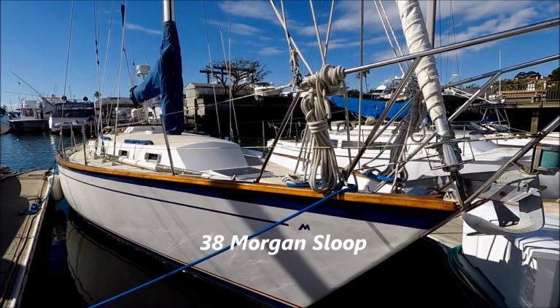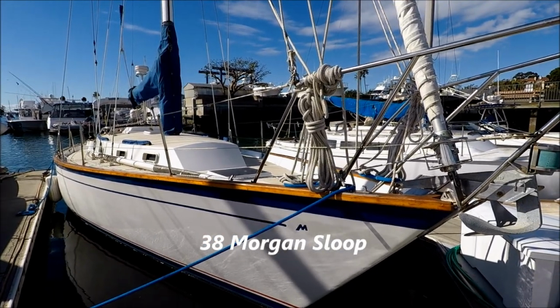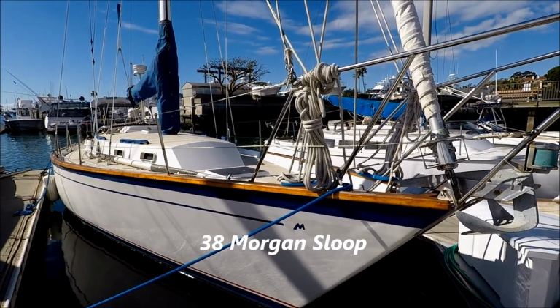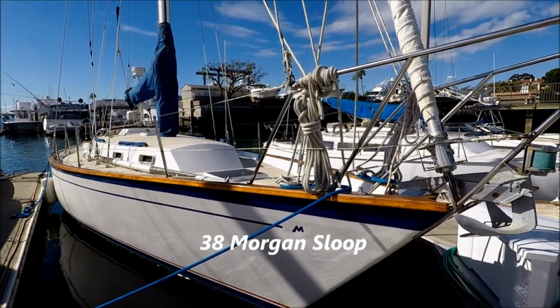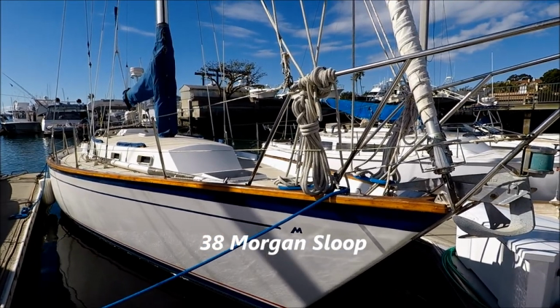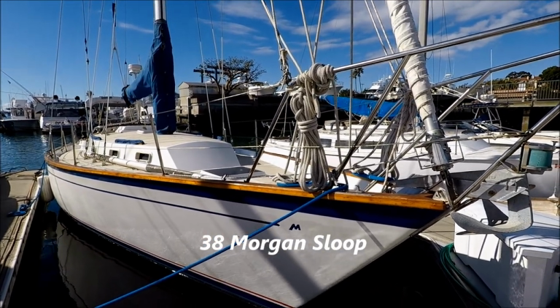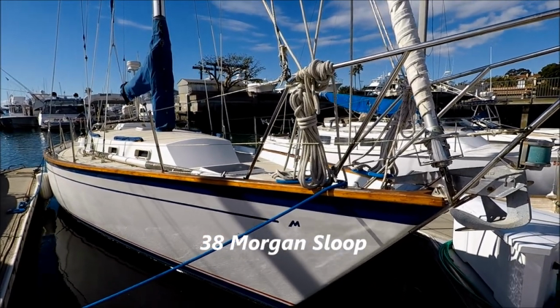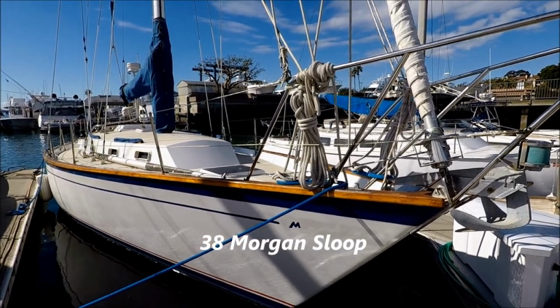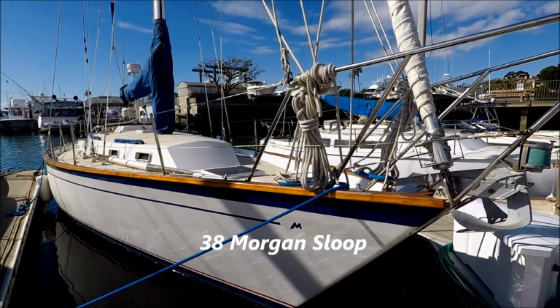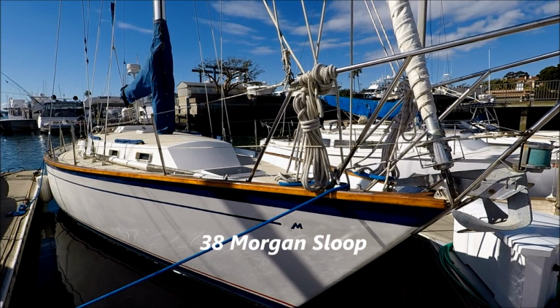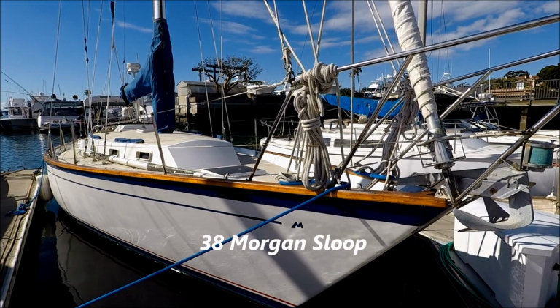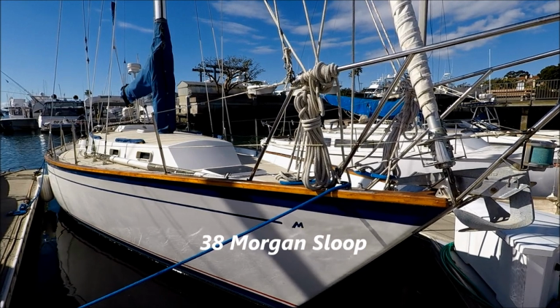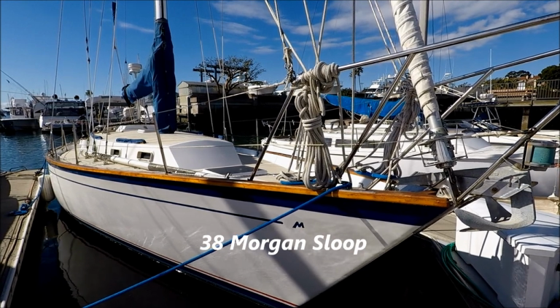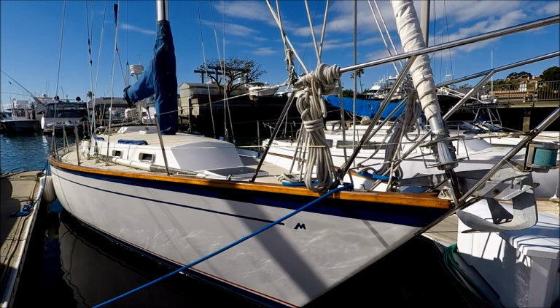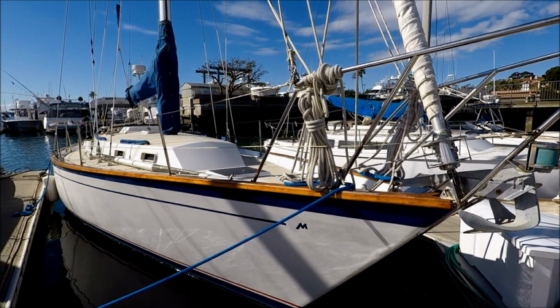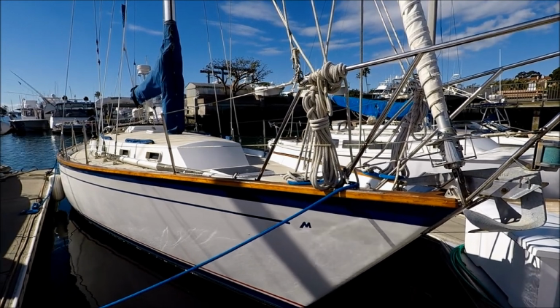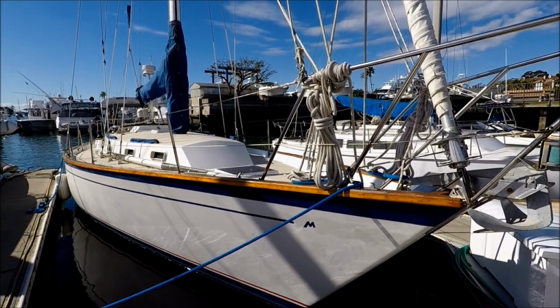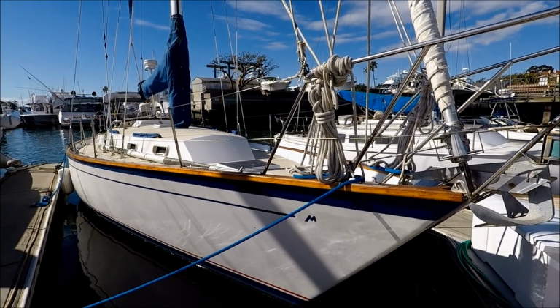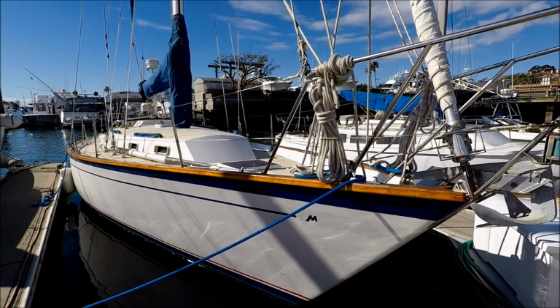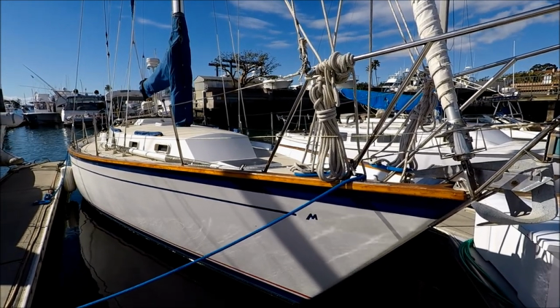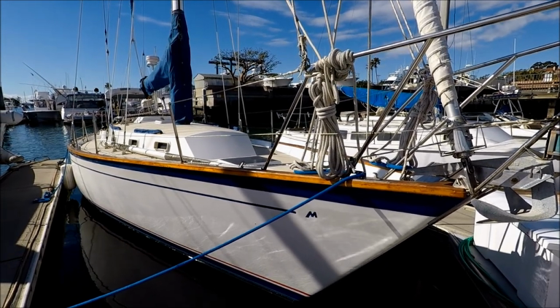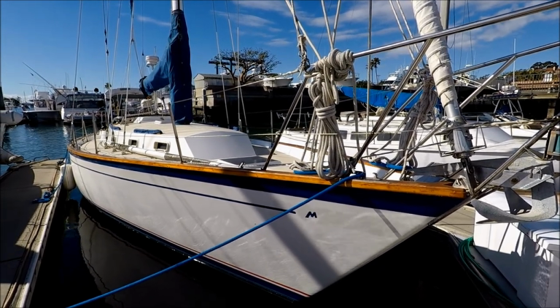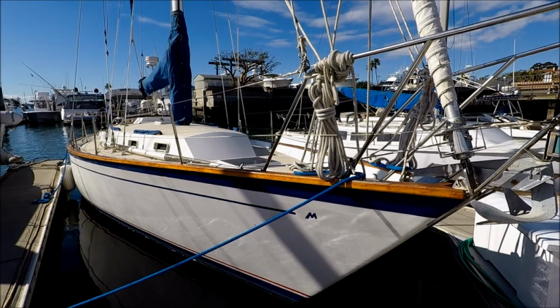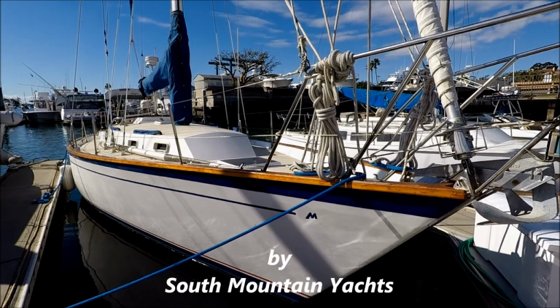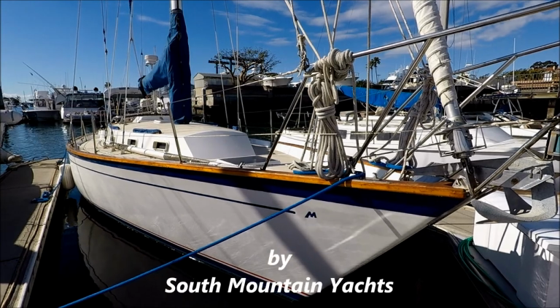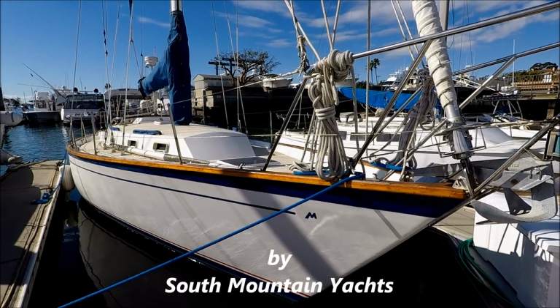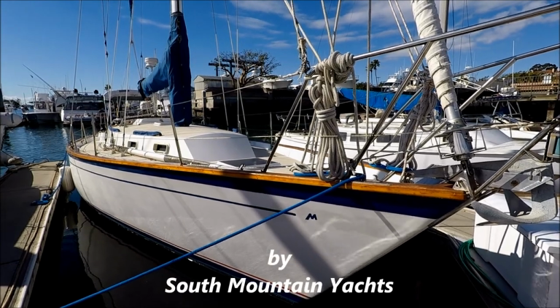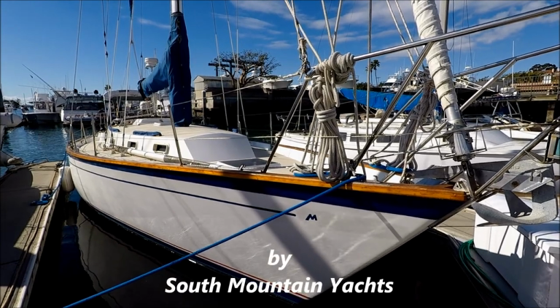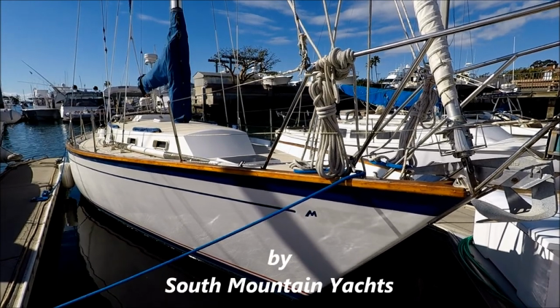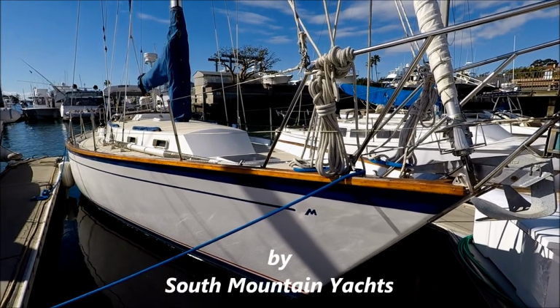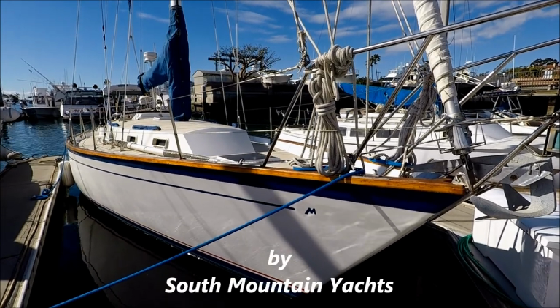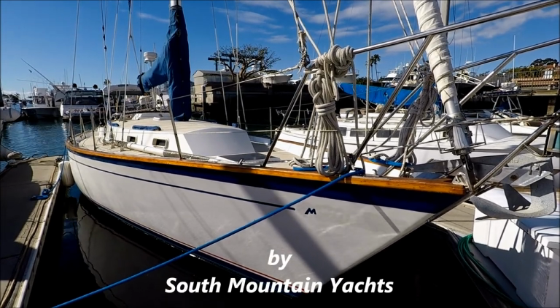Come with me for a quick walk-around tour on this 1982 Morgan 38 here in Newport Beach. She's a fine blue water cruiser with great lines.